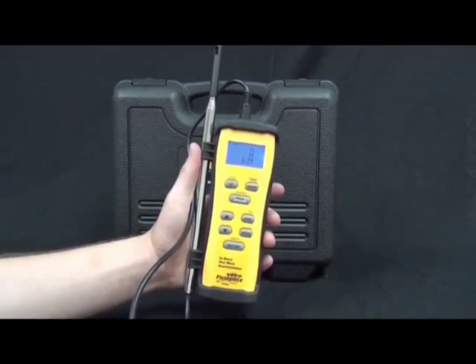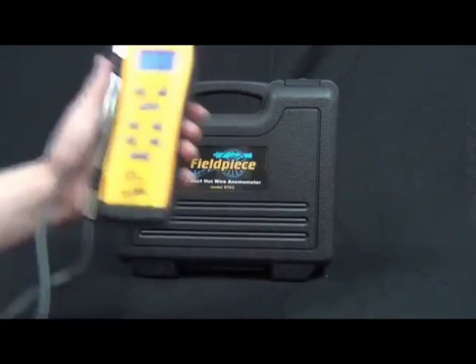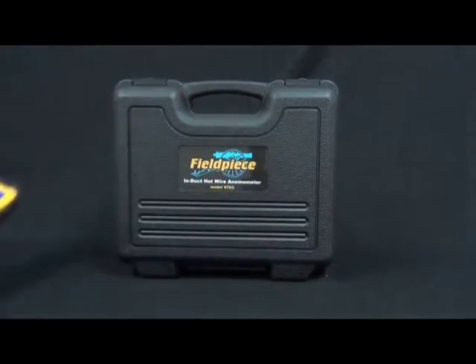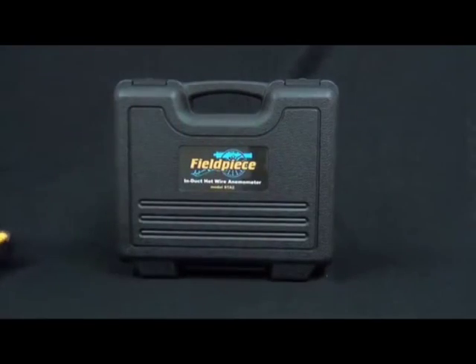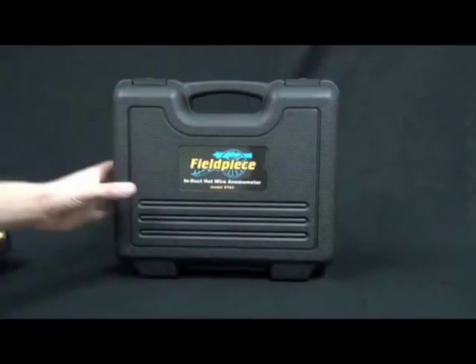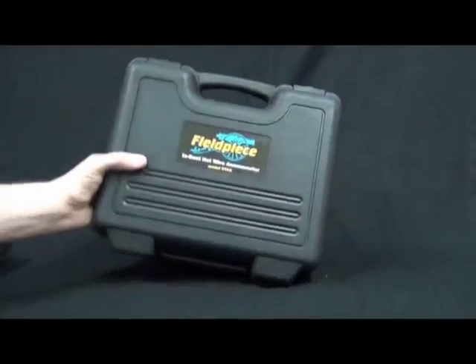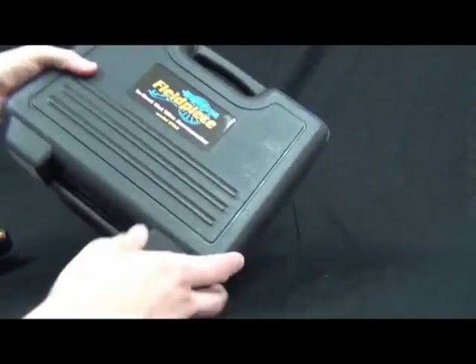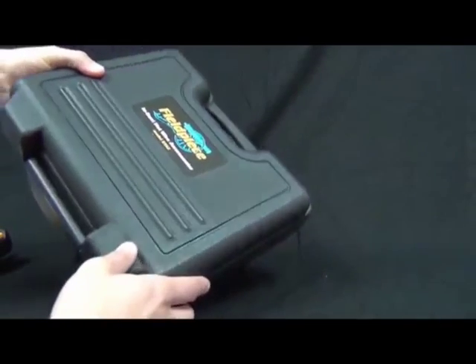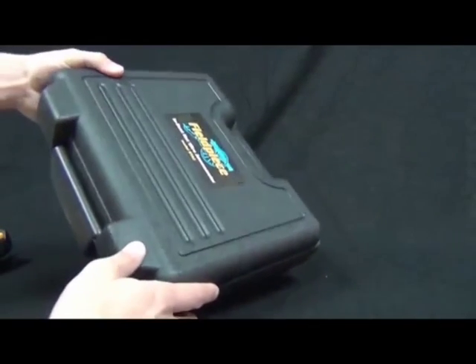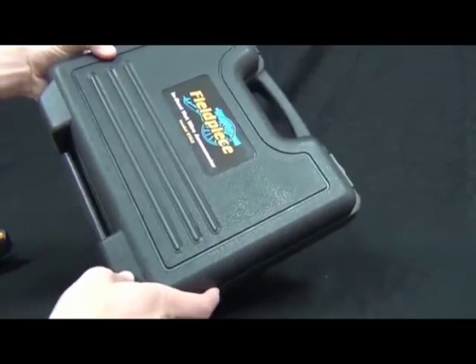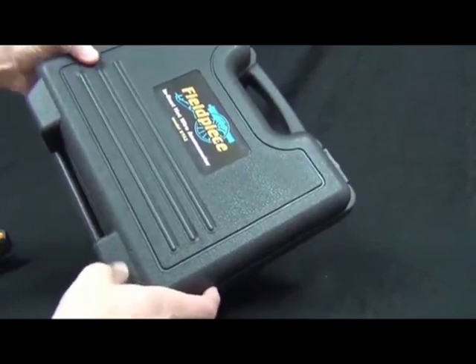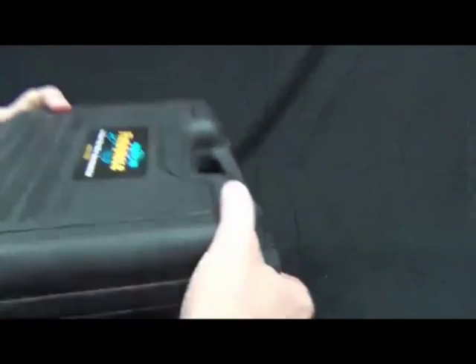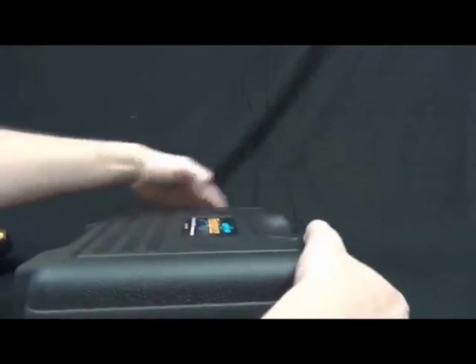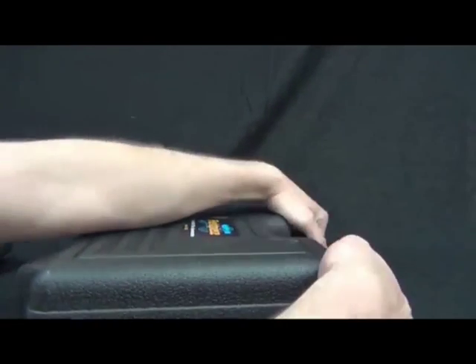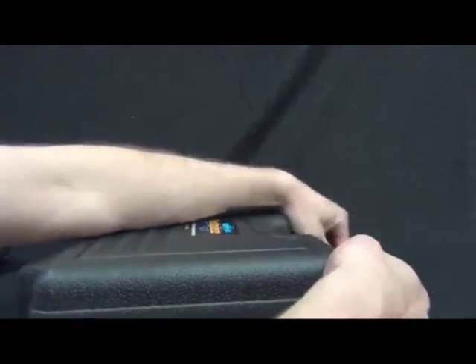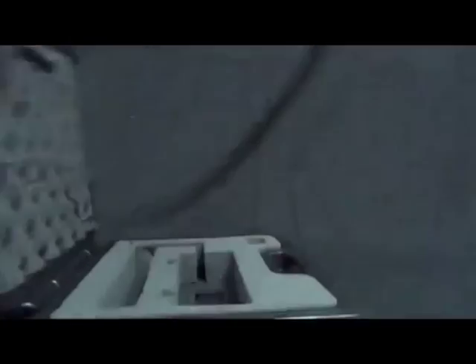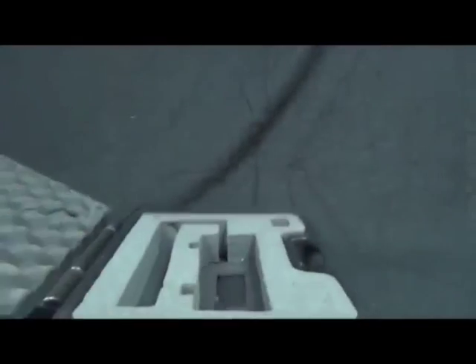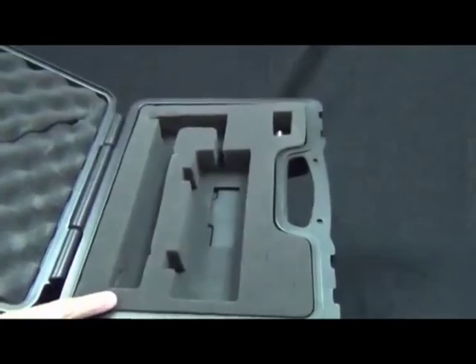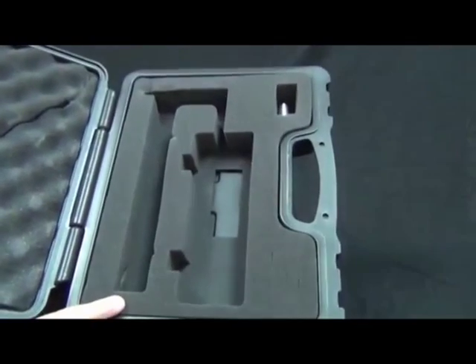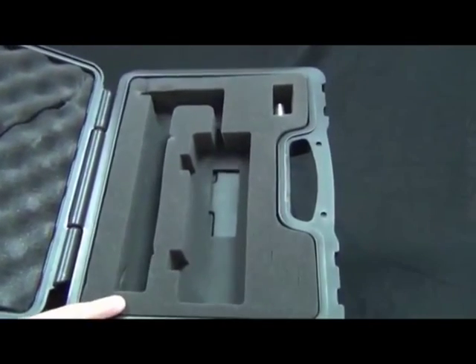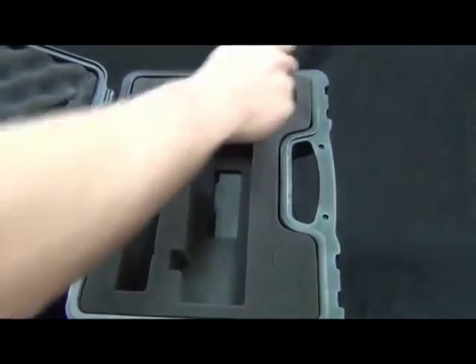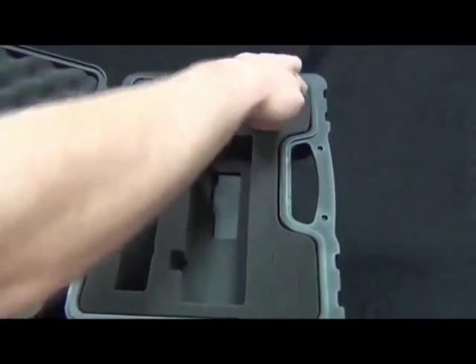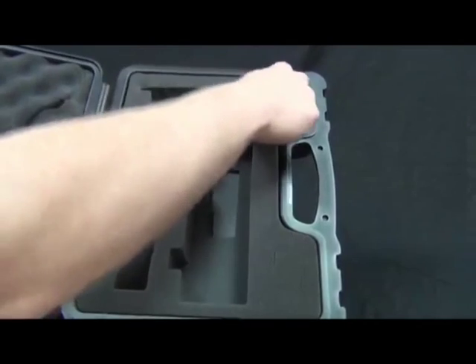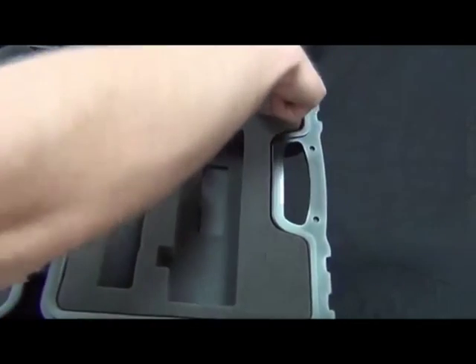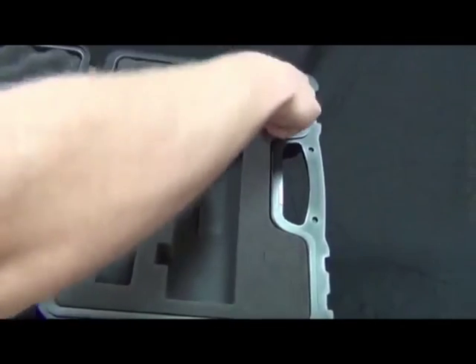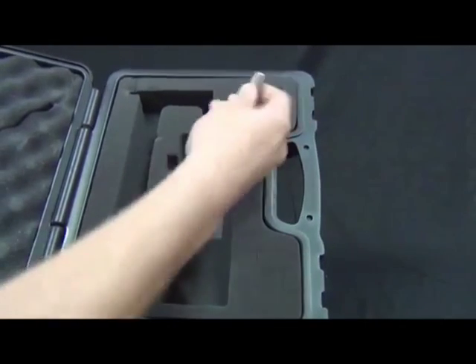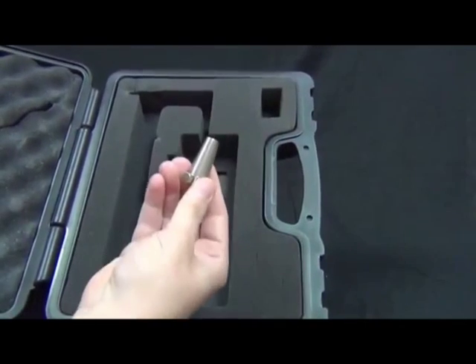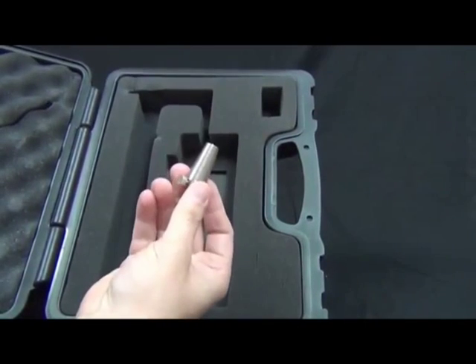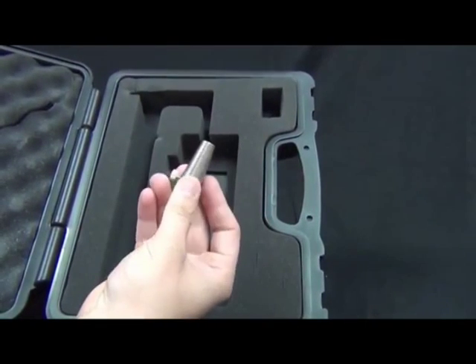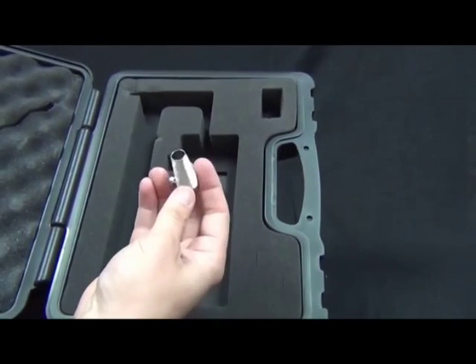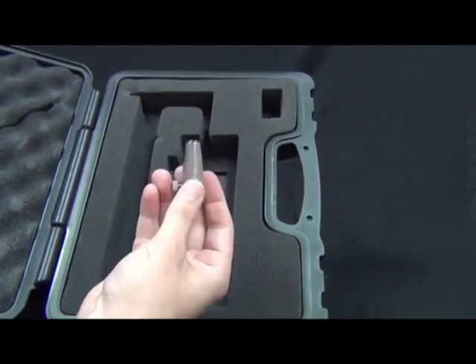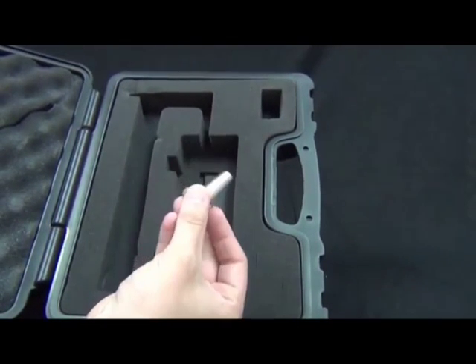Let's go ahead and take a look at the accessories. It comes in a blow molded case with nice foam pad inserts, and it also comes with a cone that you can attach to metal plenums to keep the wand in place.